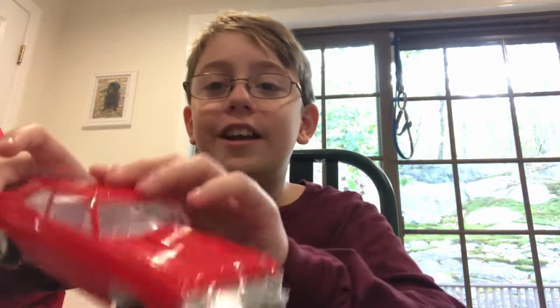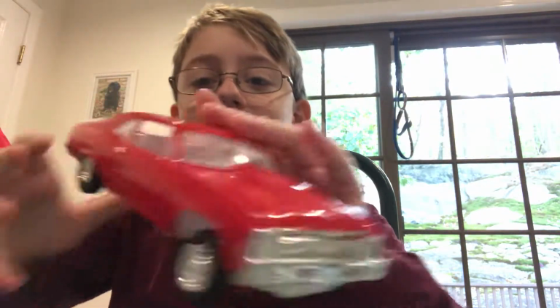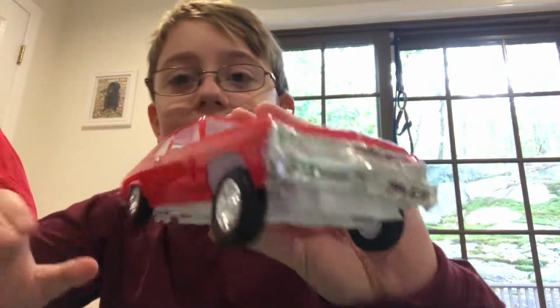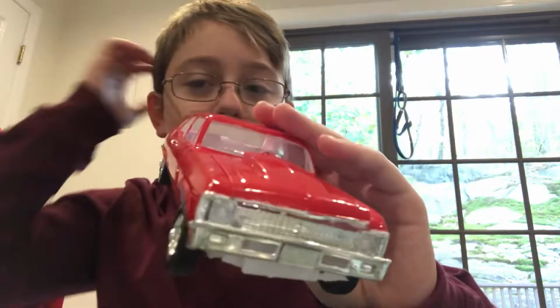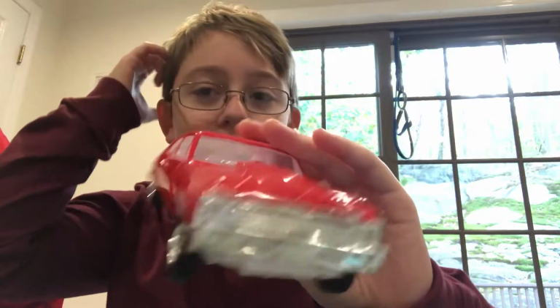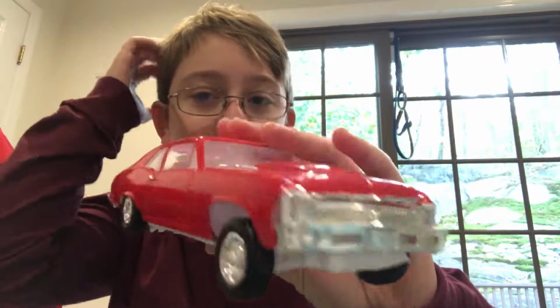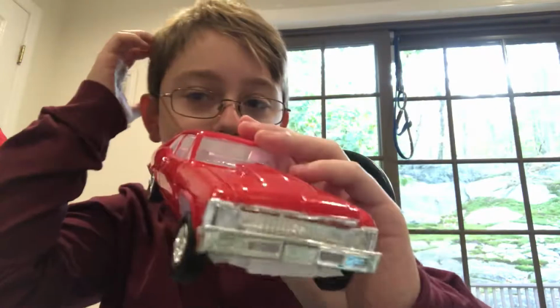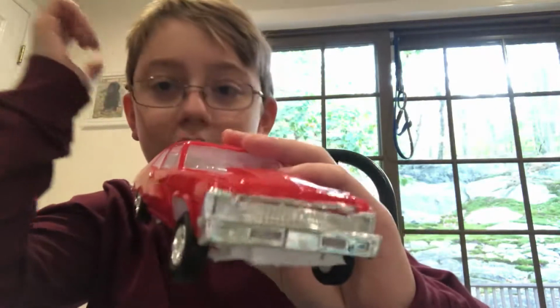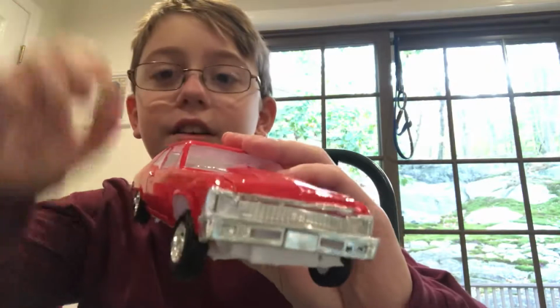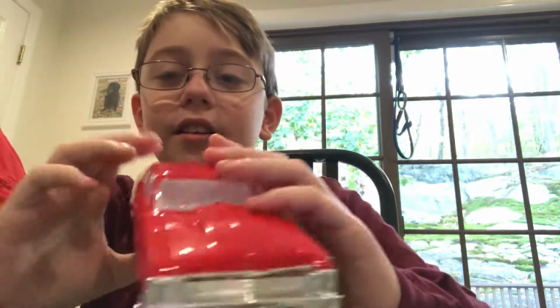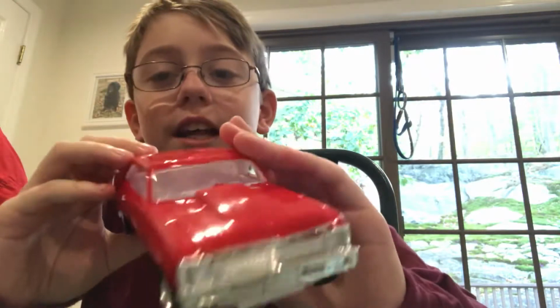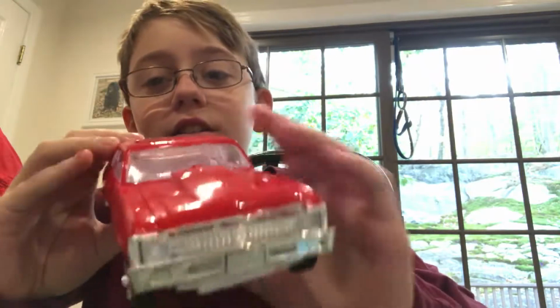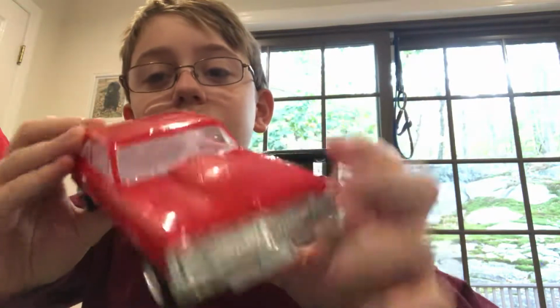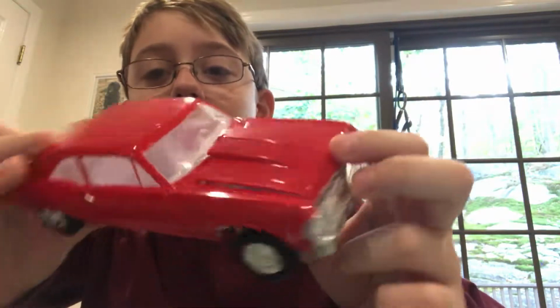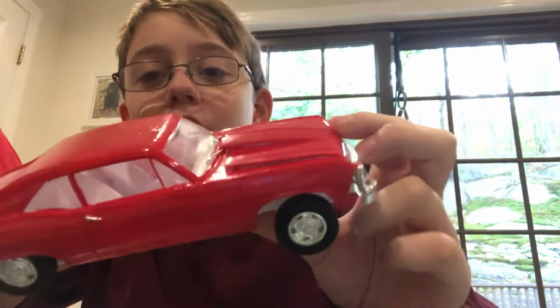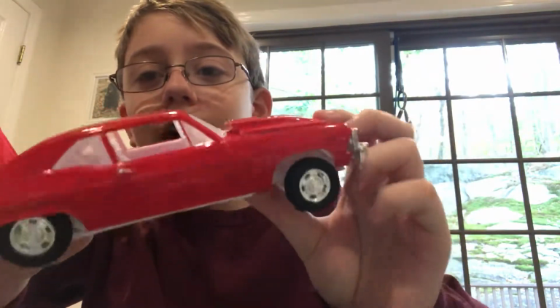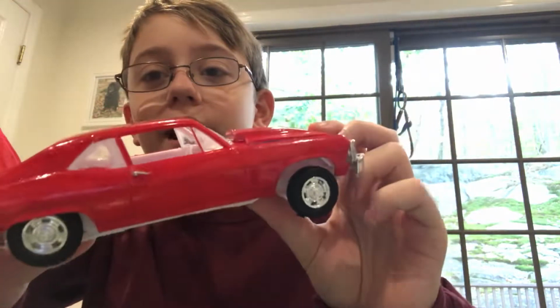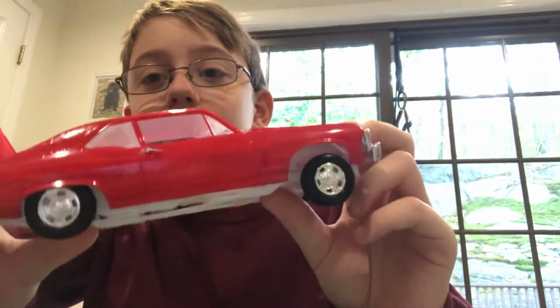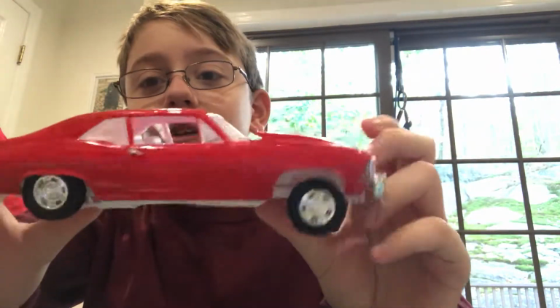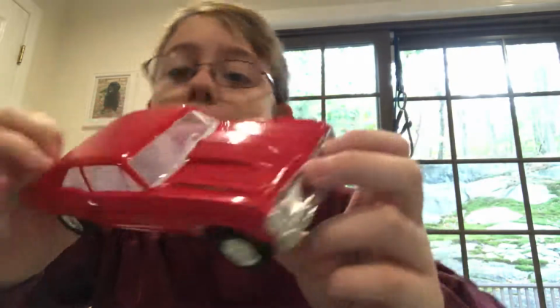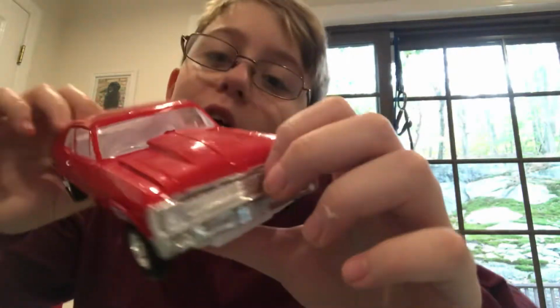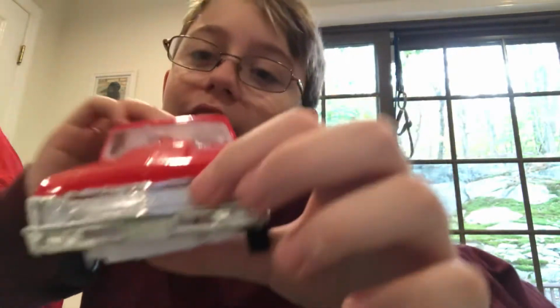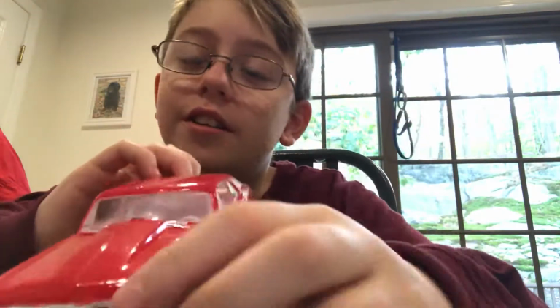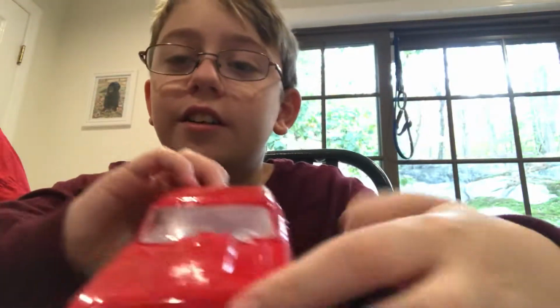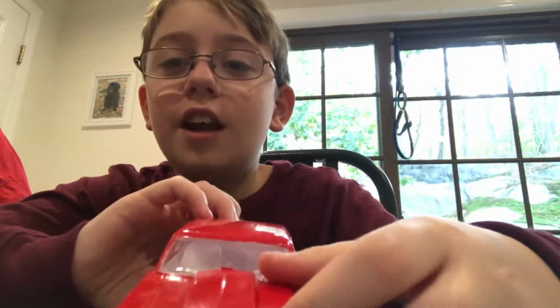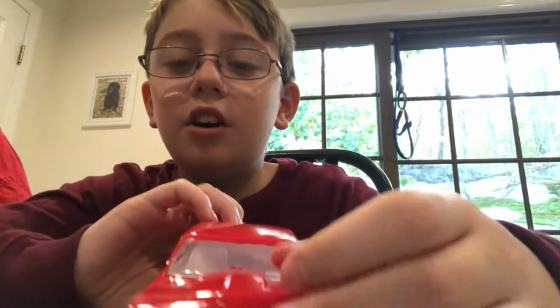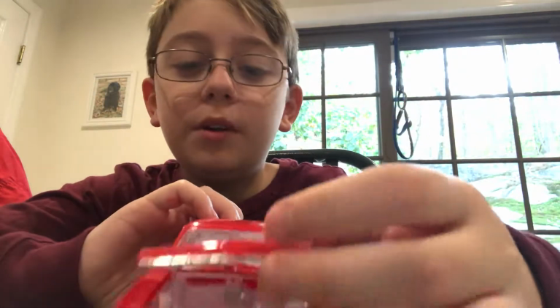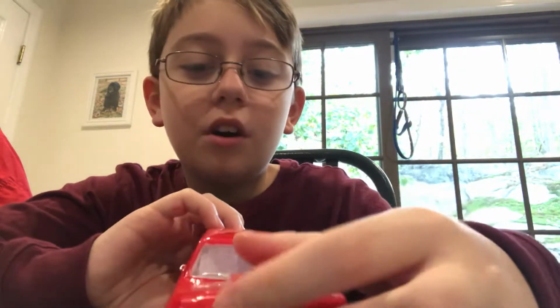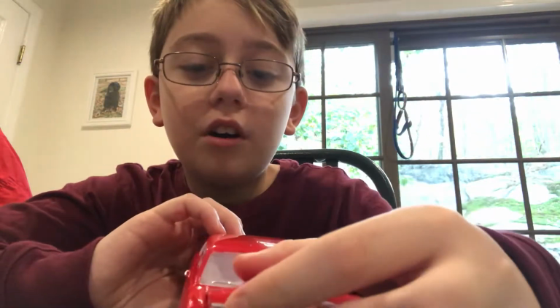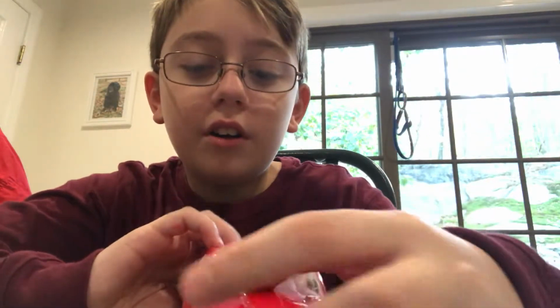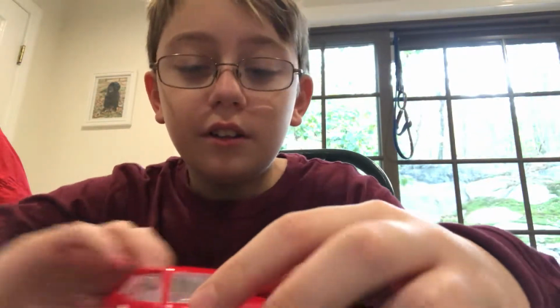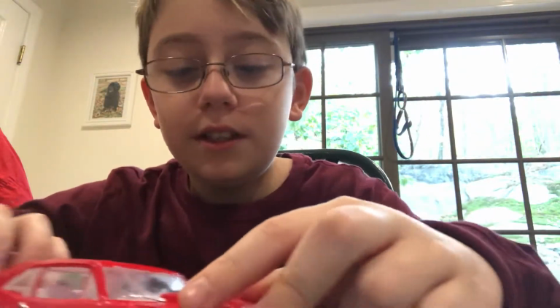This is my model car, and this is a cool model car that me and my grandpa built, and inside the hood we worked hard on the piece.